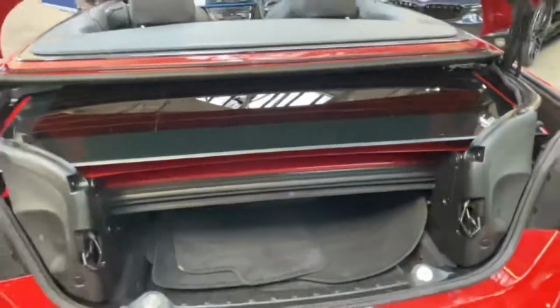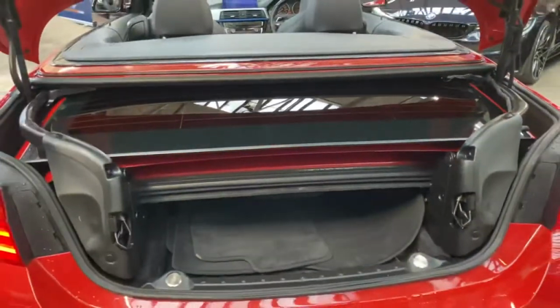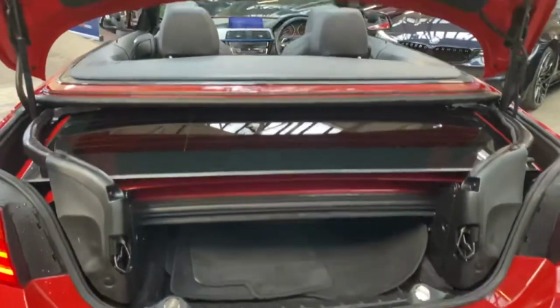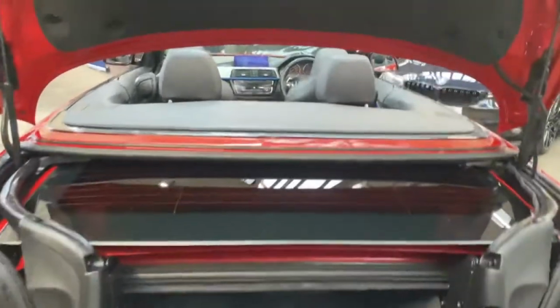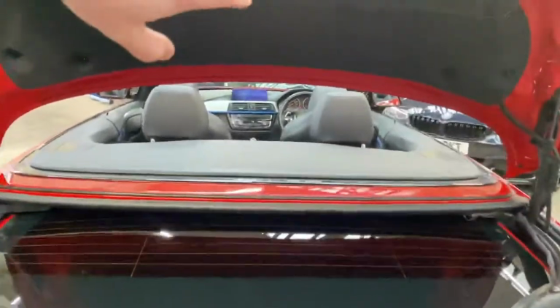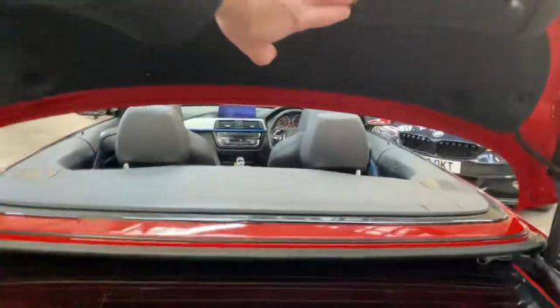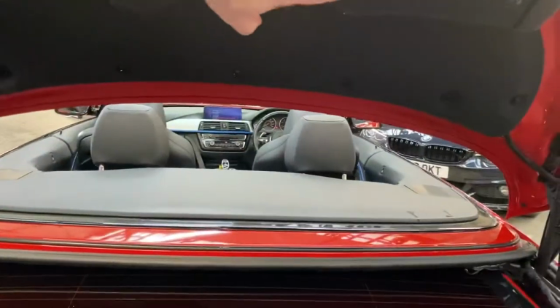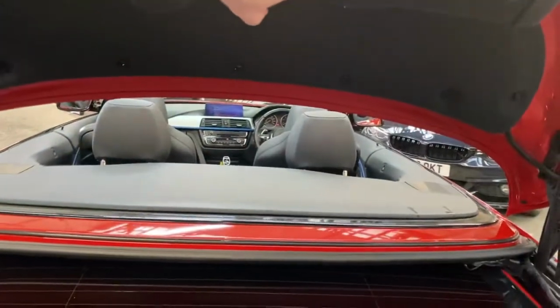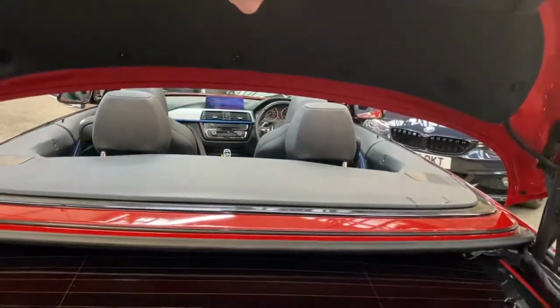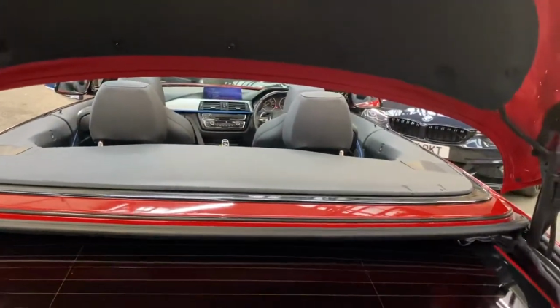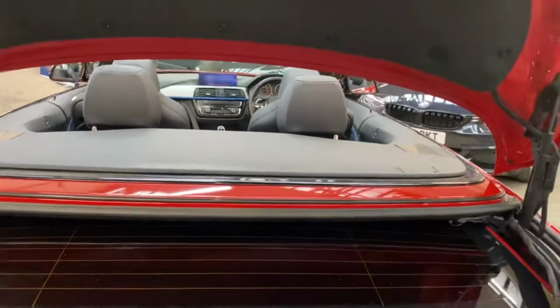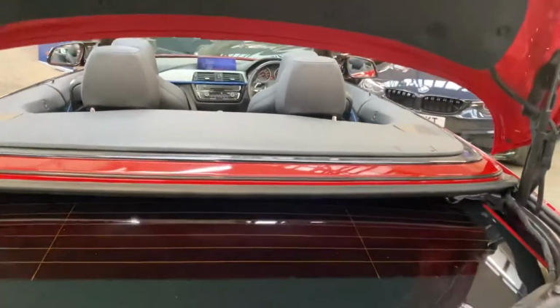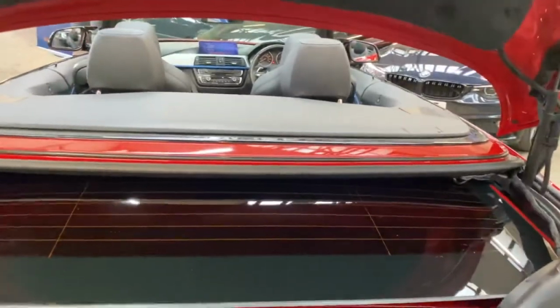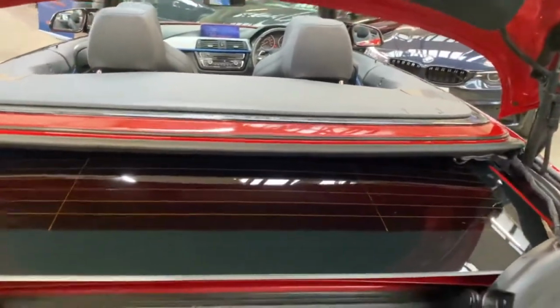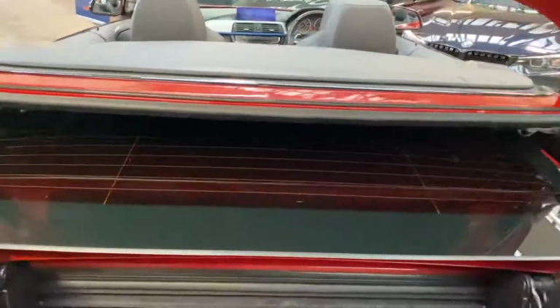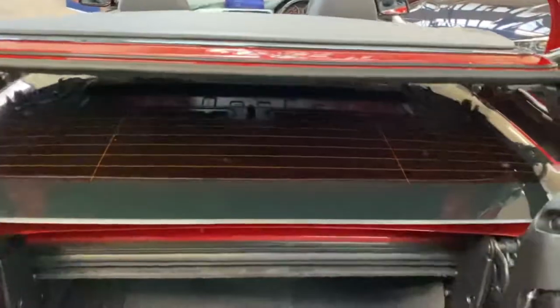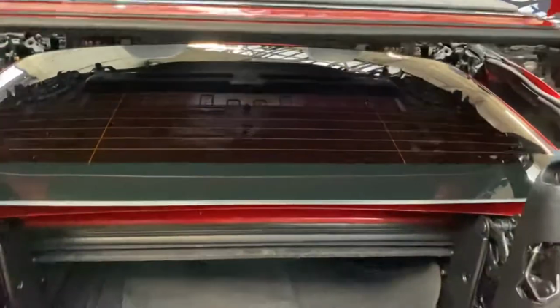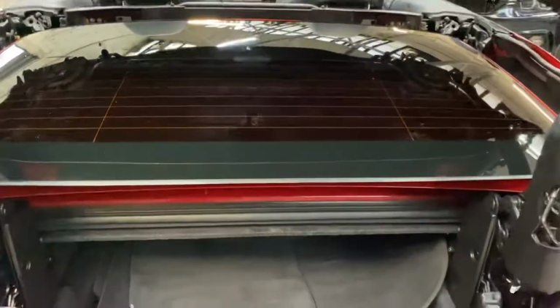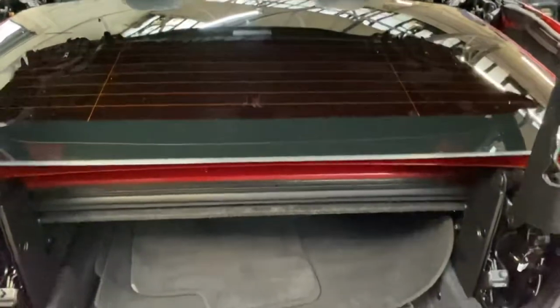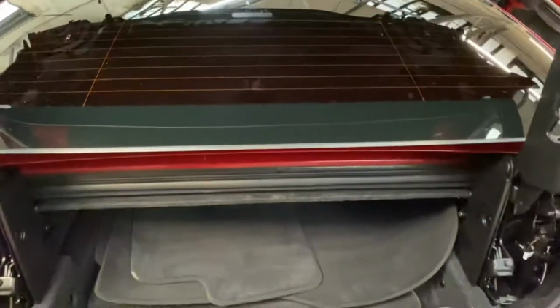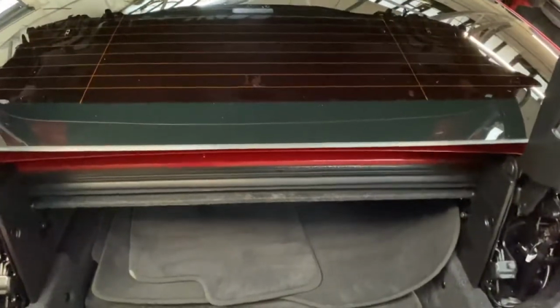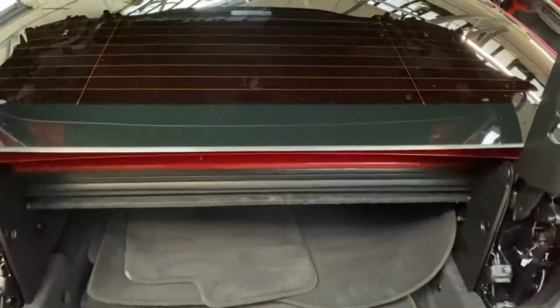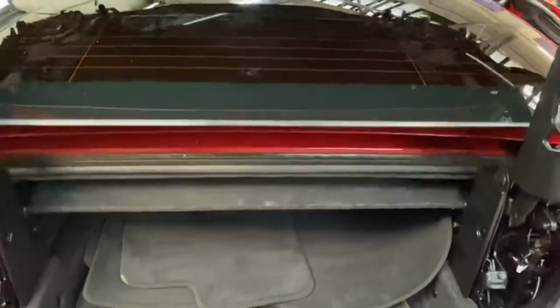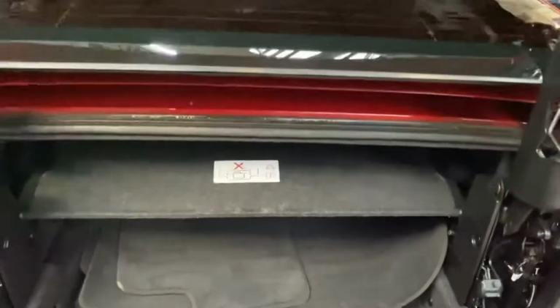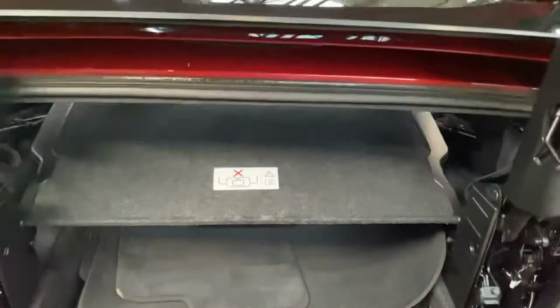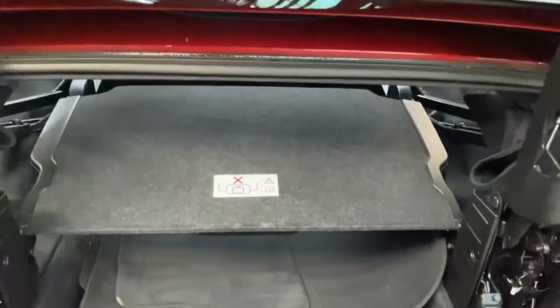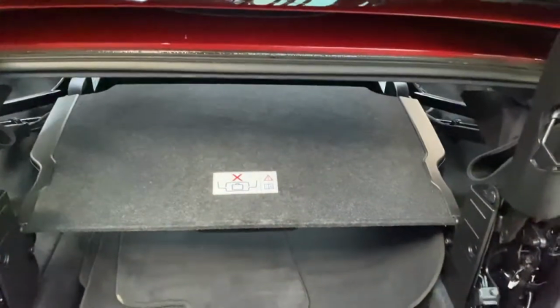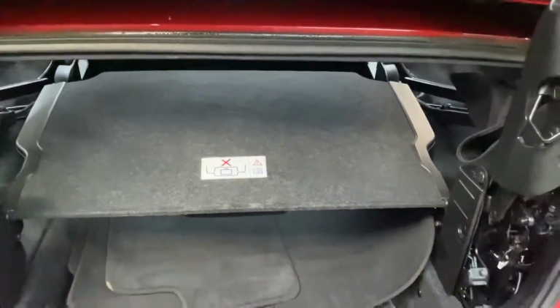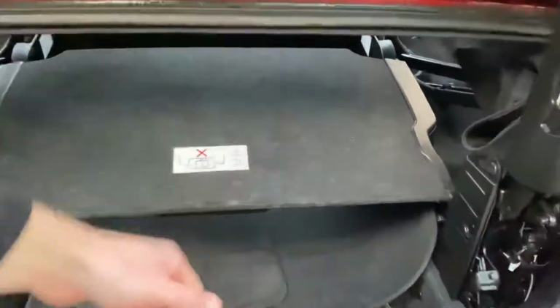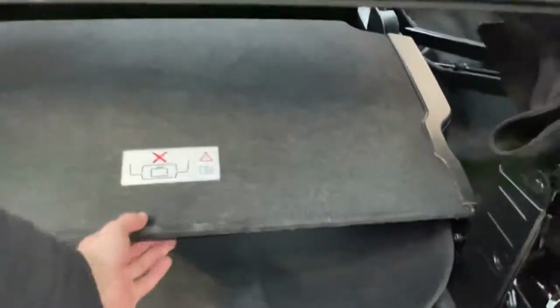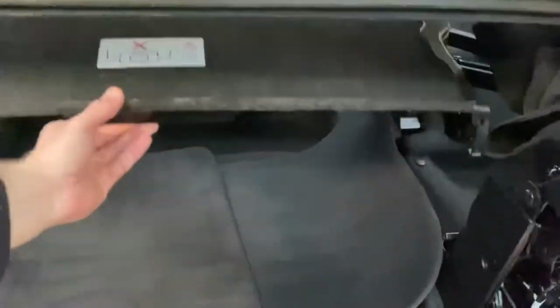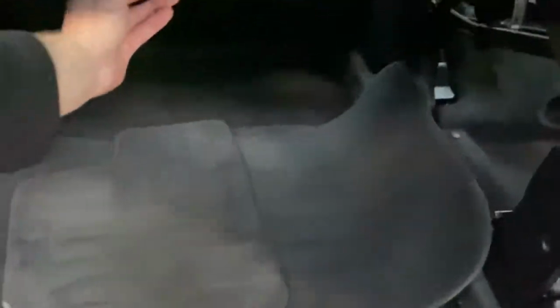Thanks to BMW's ingenuity, we can simply command the hardtop to come out of its storage tray. Once it has done so, you'll be able to see that this is a very large boot space, even for a convertible vehicle.